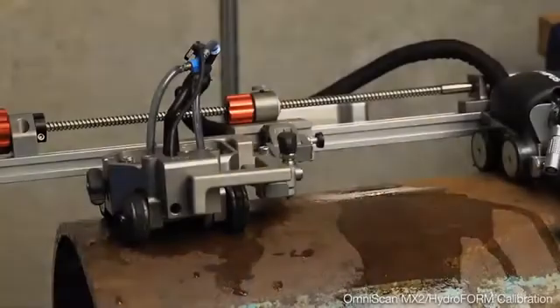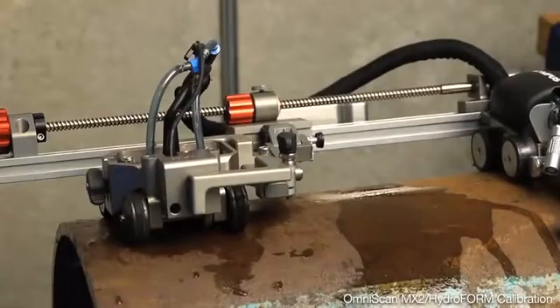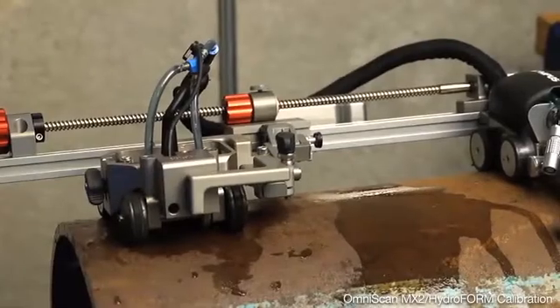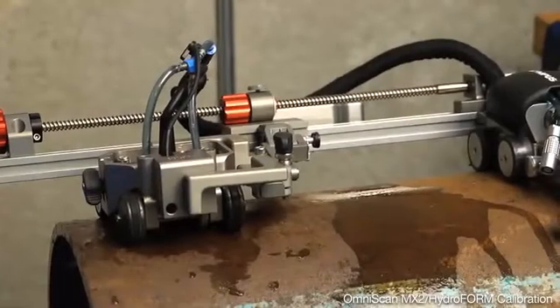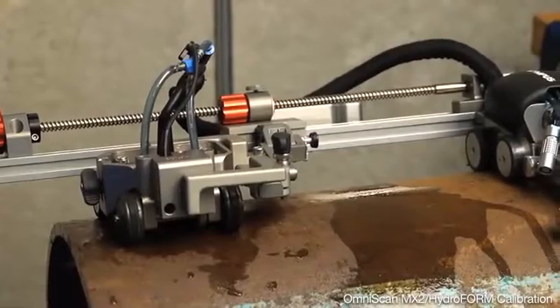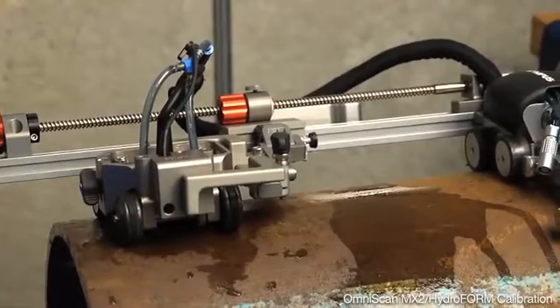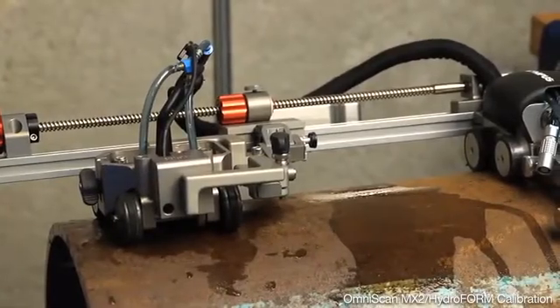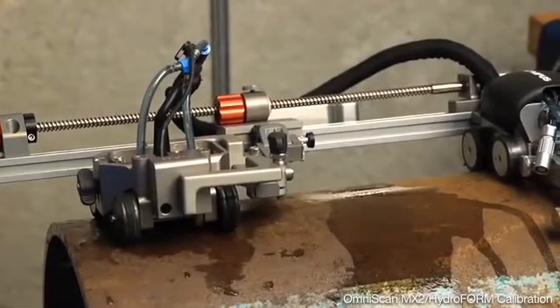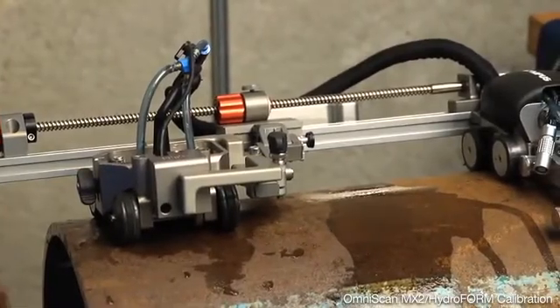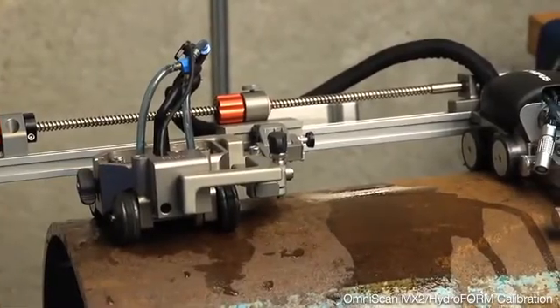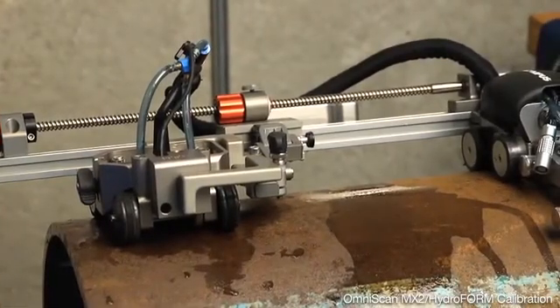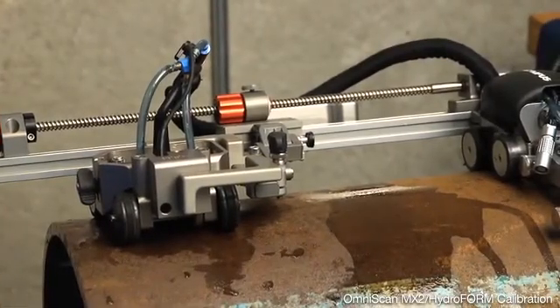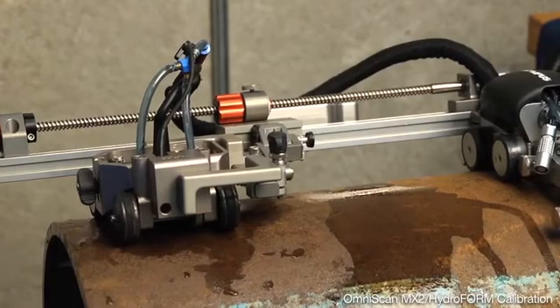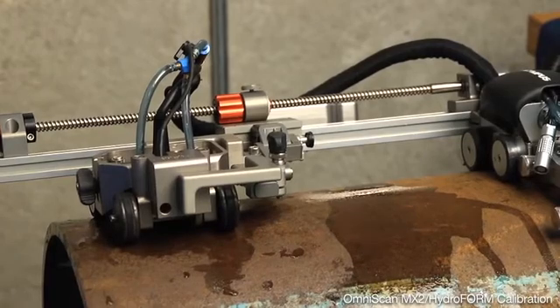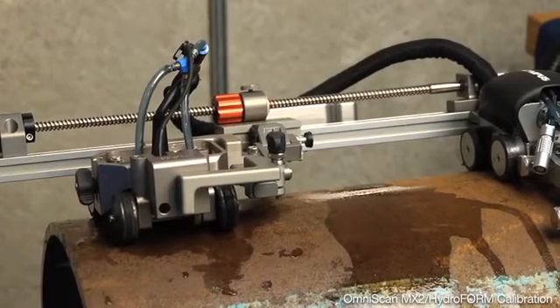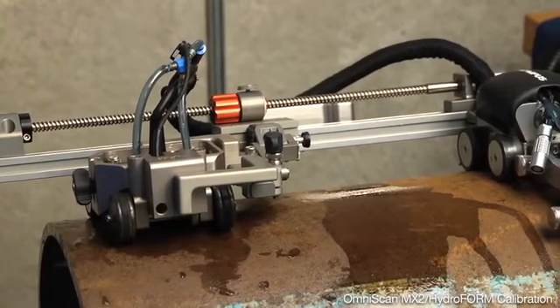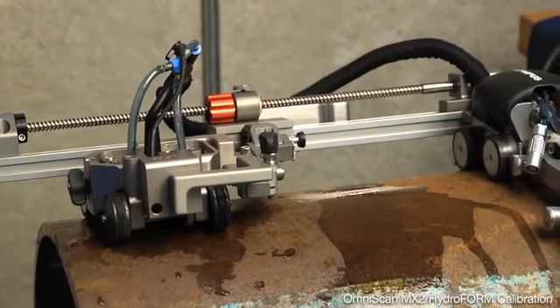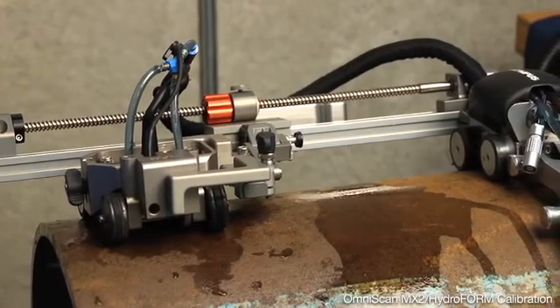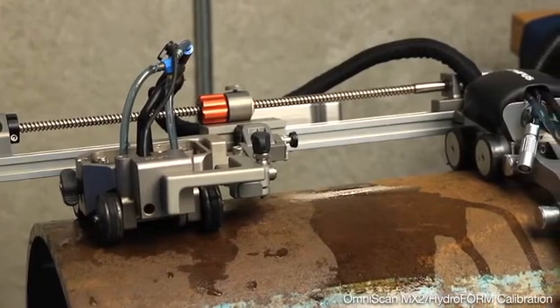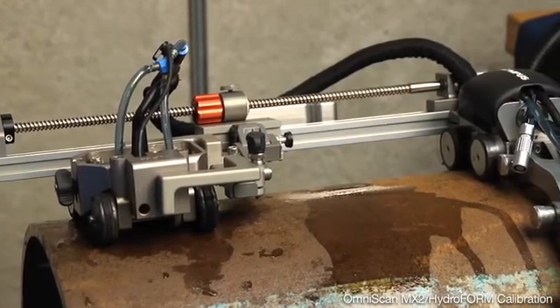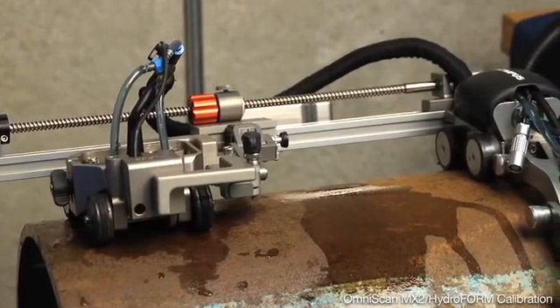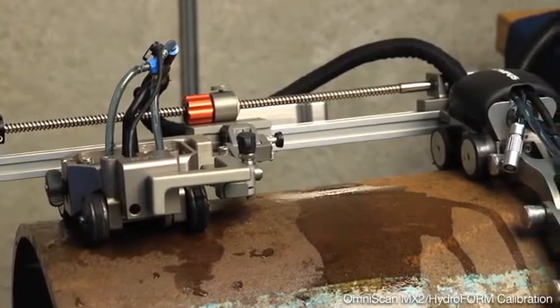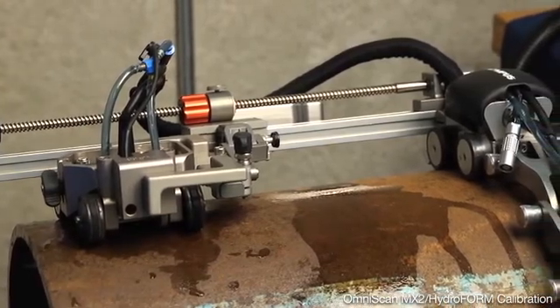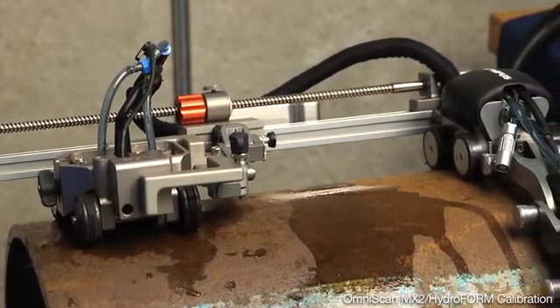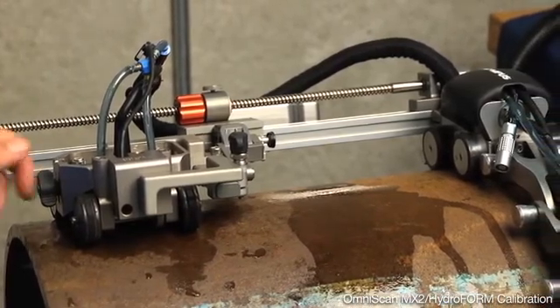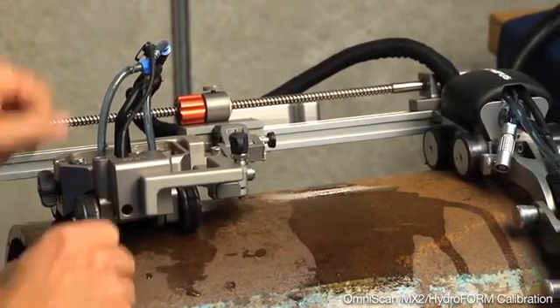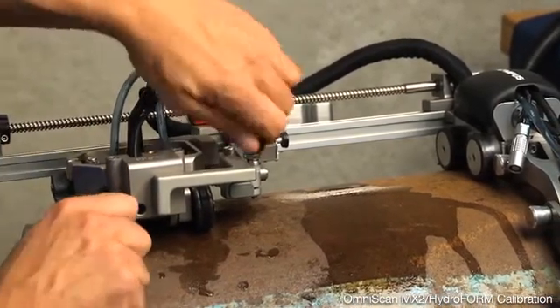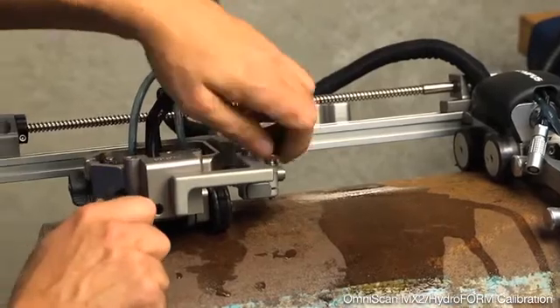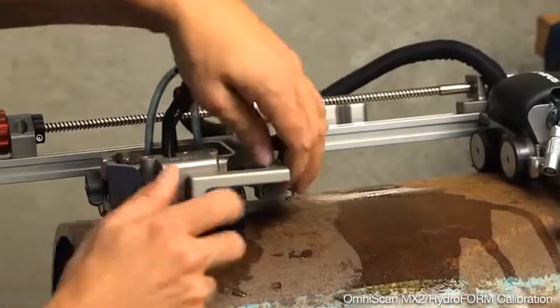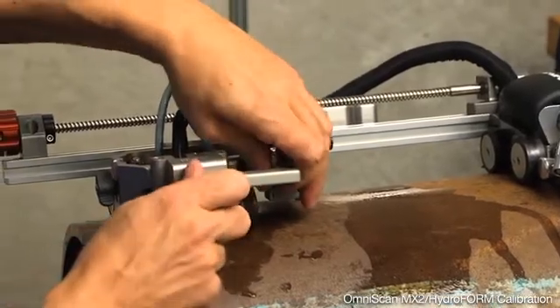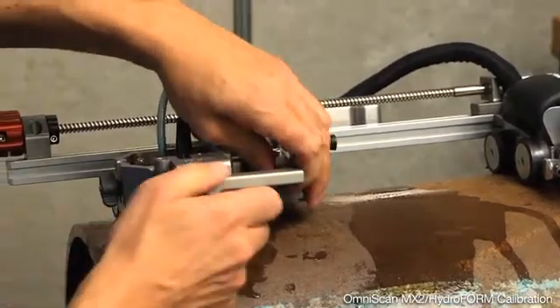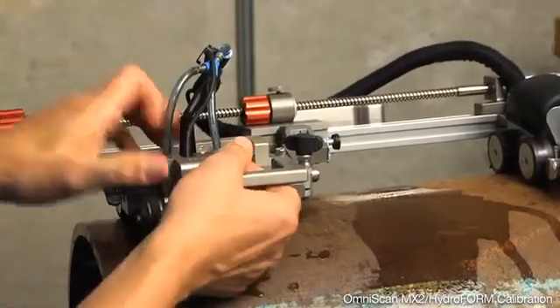Prior to the inspection and upon completion of the inspection, we verify the calibration and the accuracy of the thickness readings, very similarly to conventional UT.